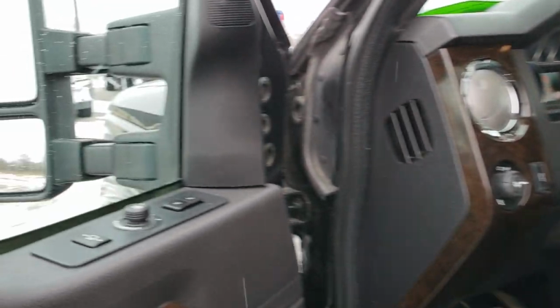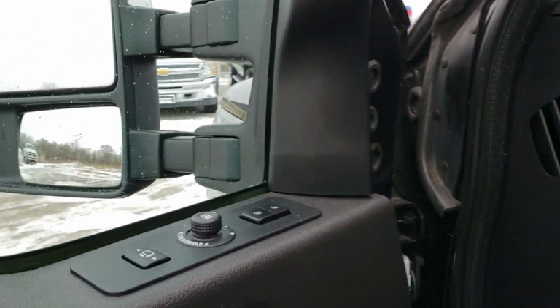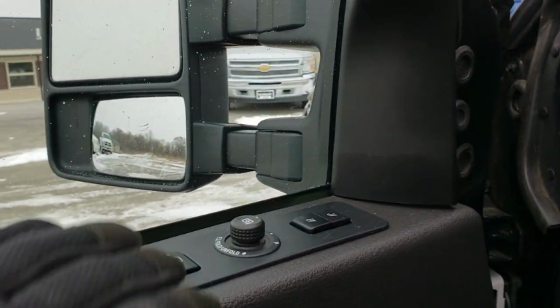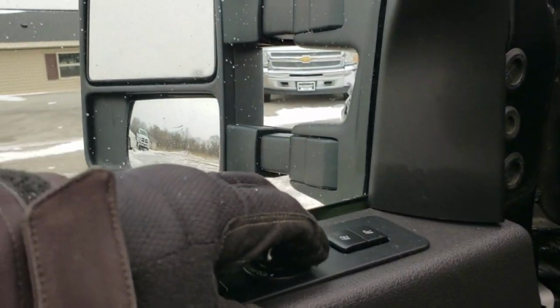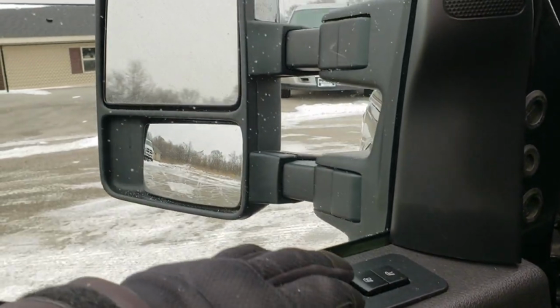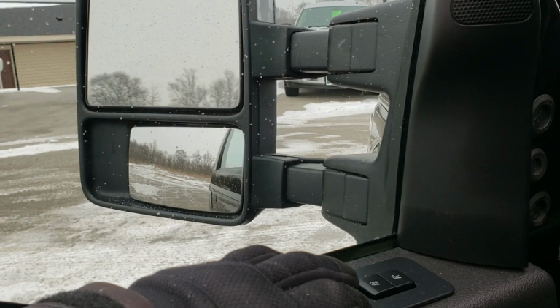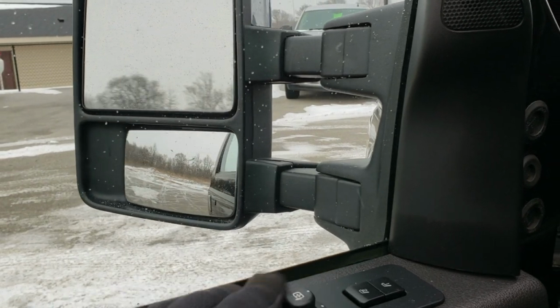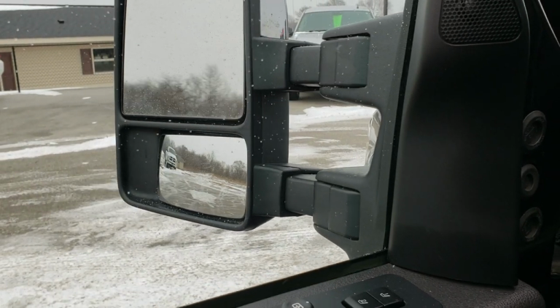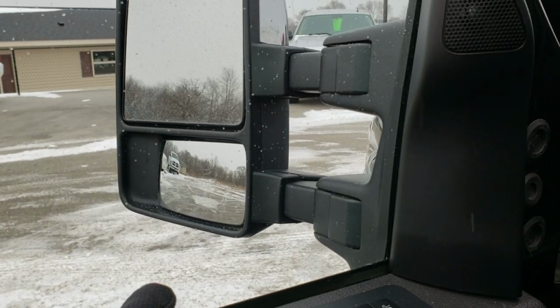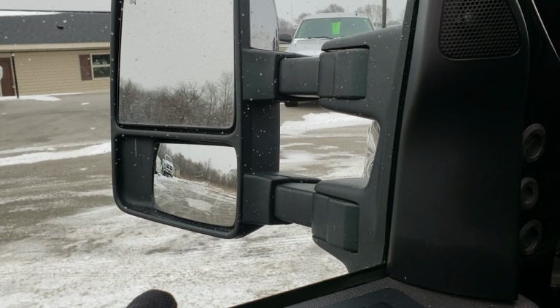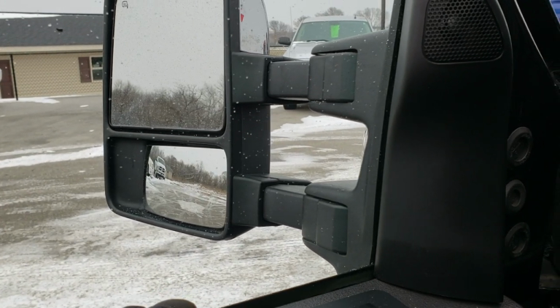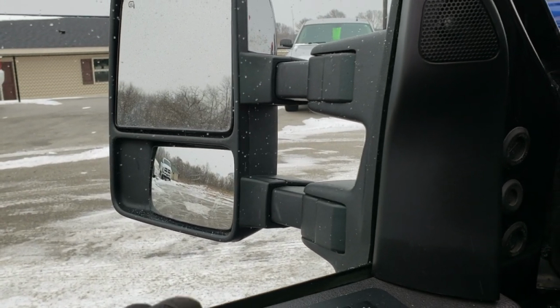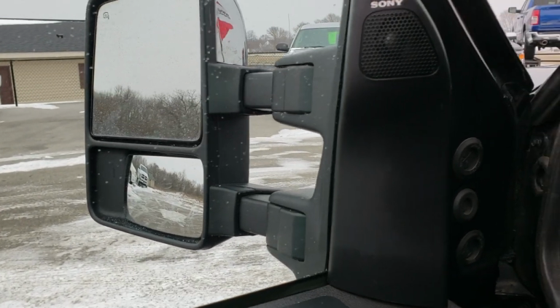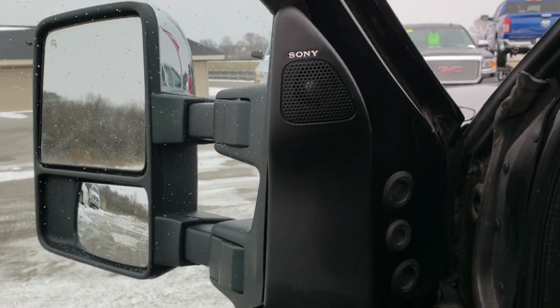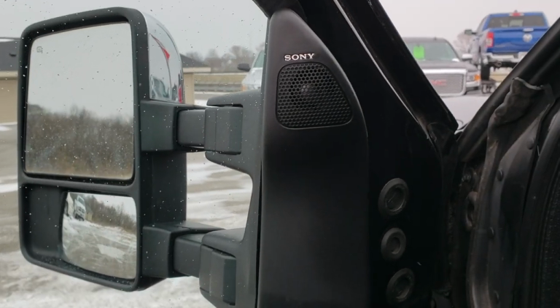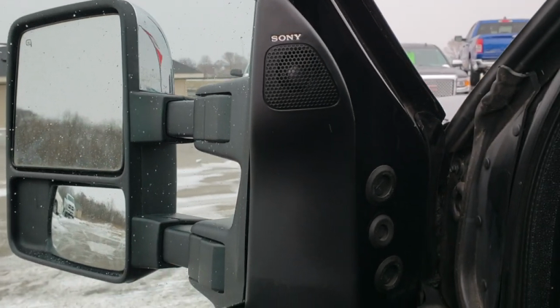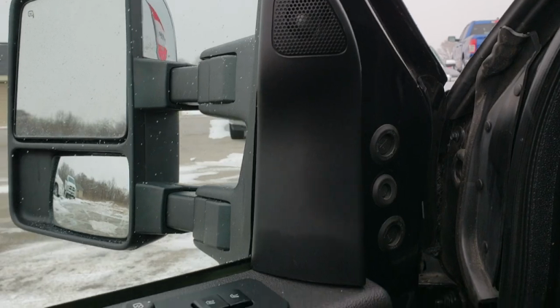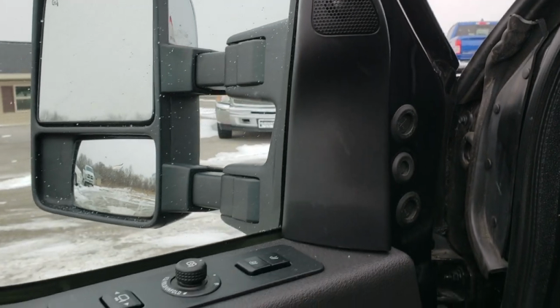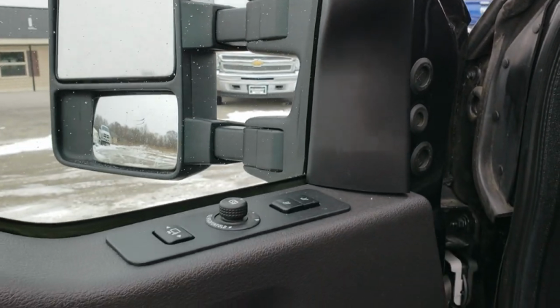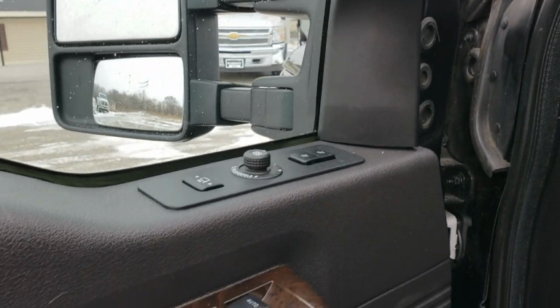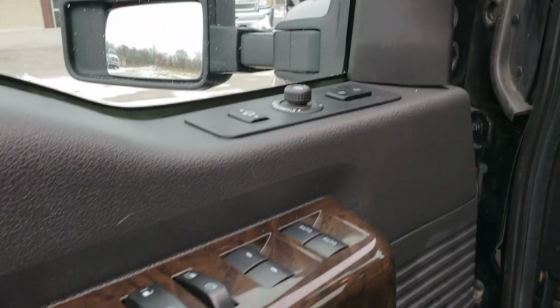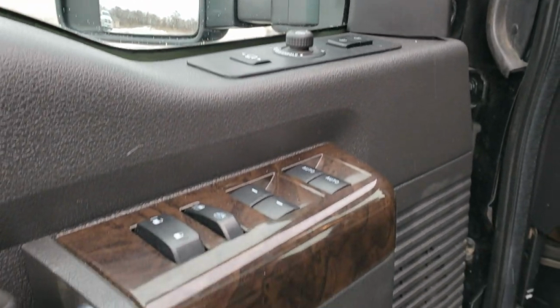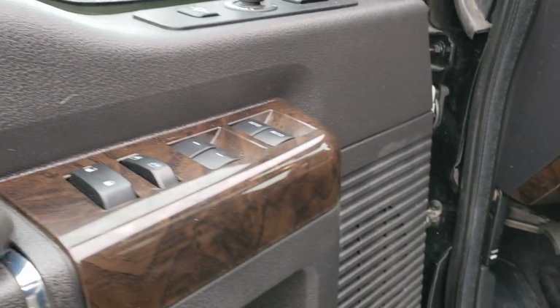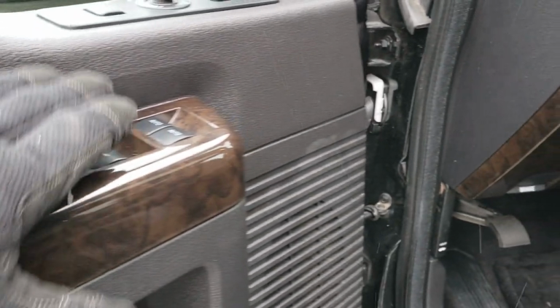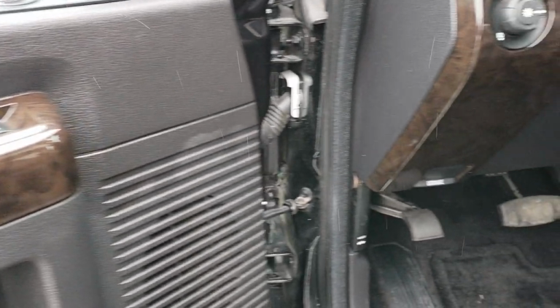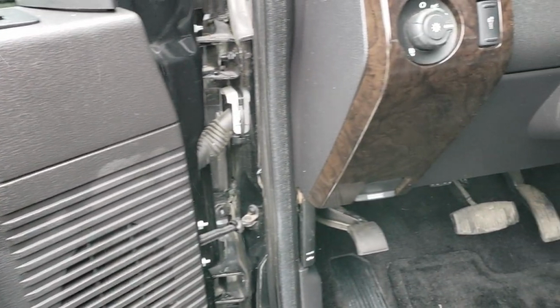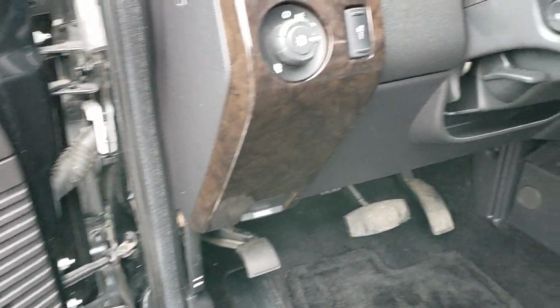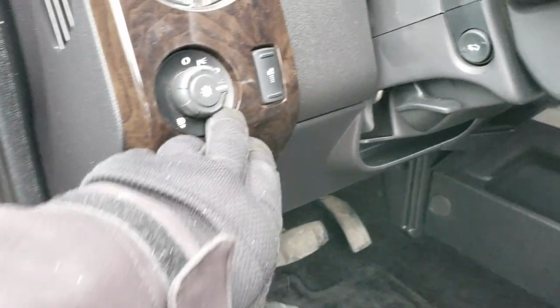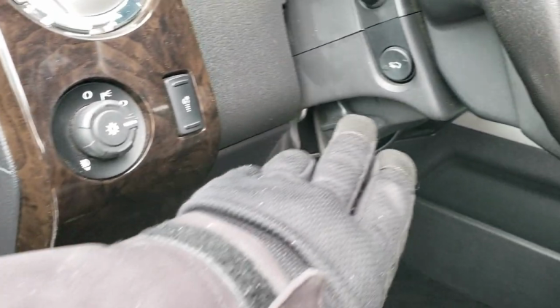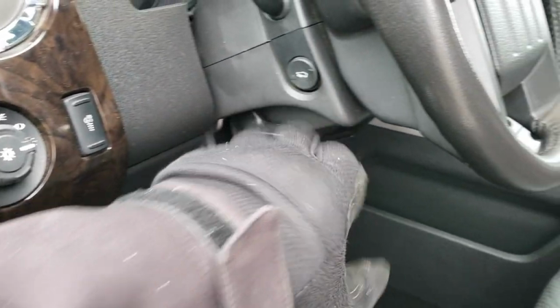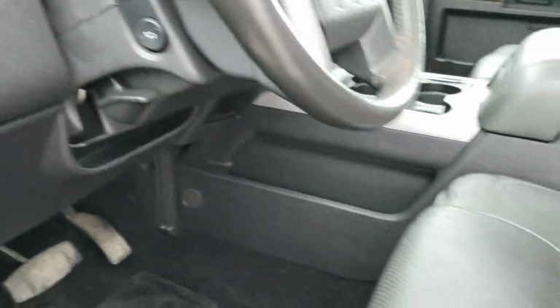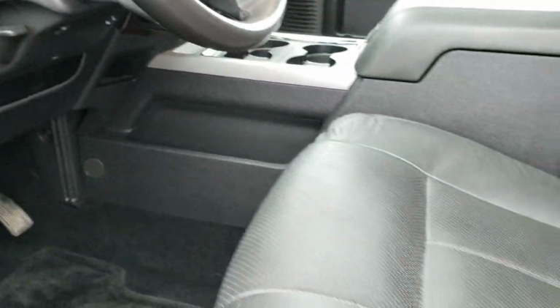So how the mirrors work — you just pull this down, they power fold in, they also power telescope out, and they work really nice. Sony sound system with the subwoofer in back. Memory driver seat. Power windows, power locks, power mirrors. Auto headlamps. Power pedals.